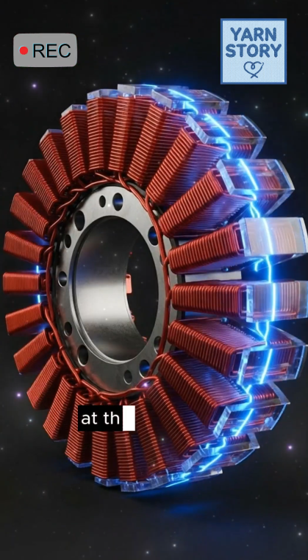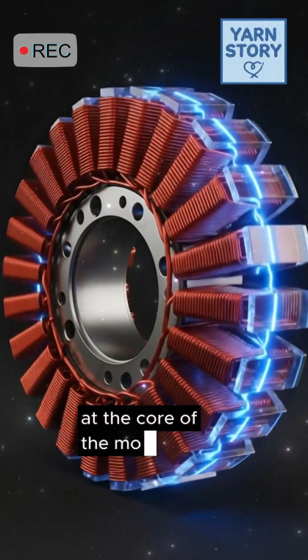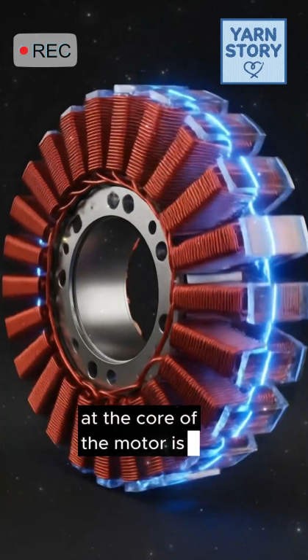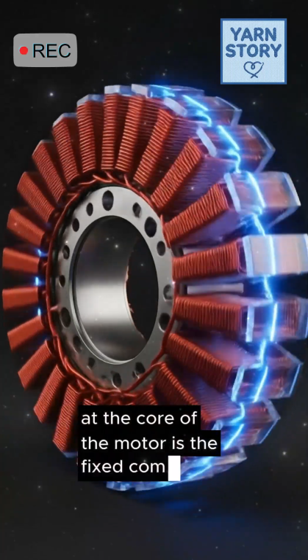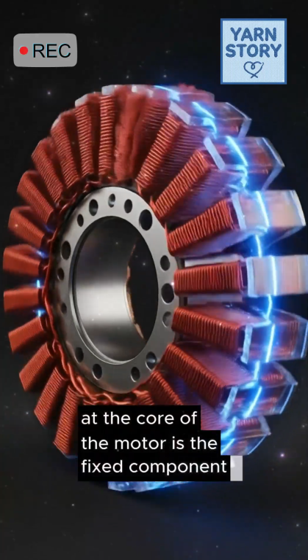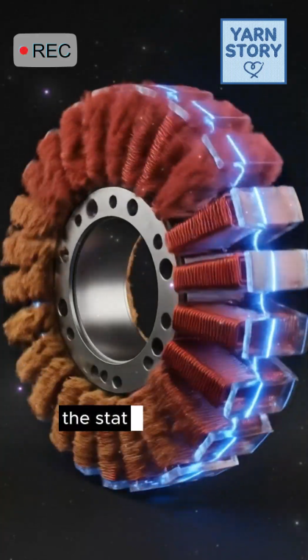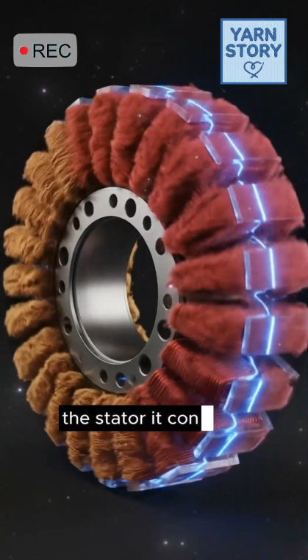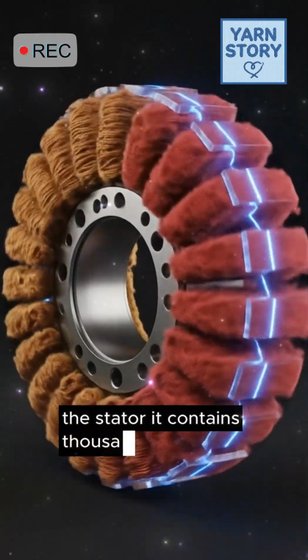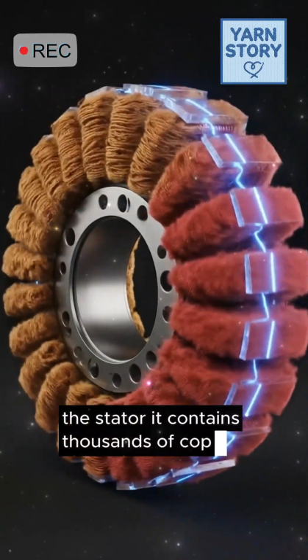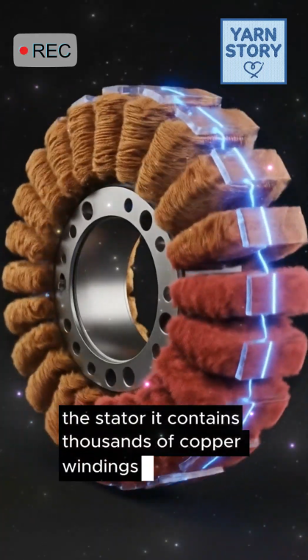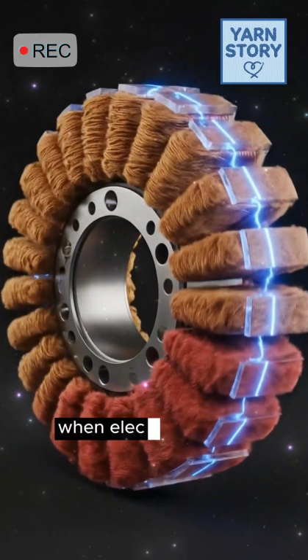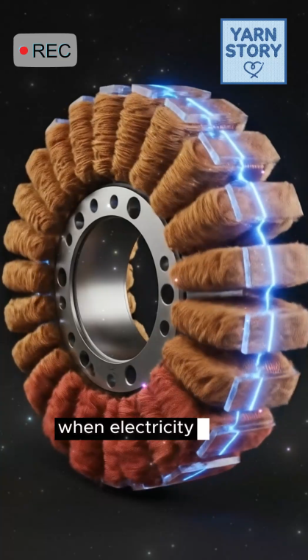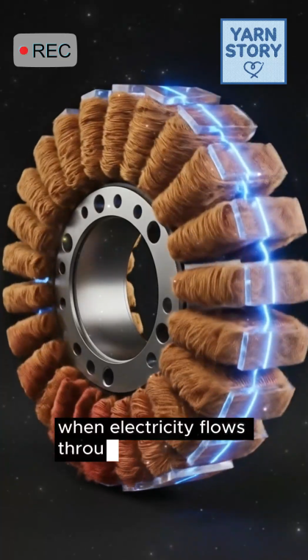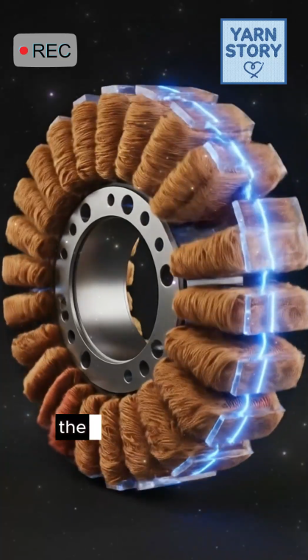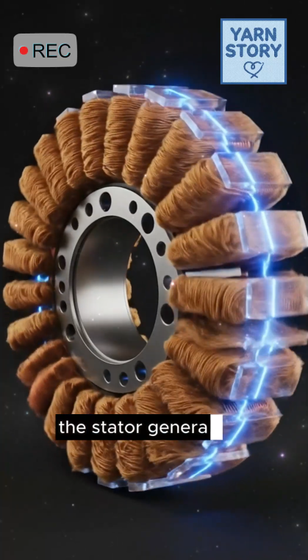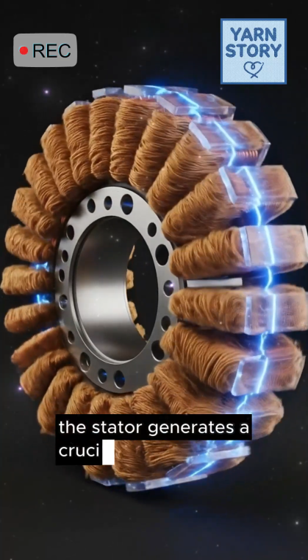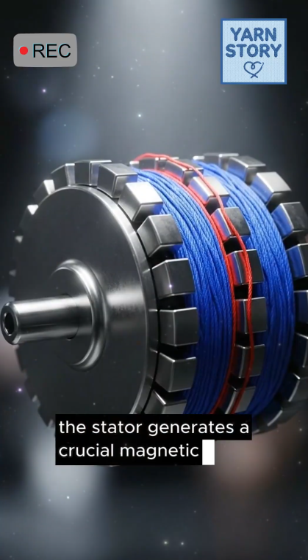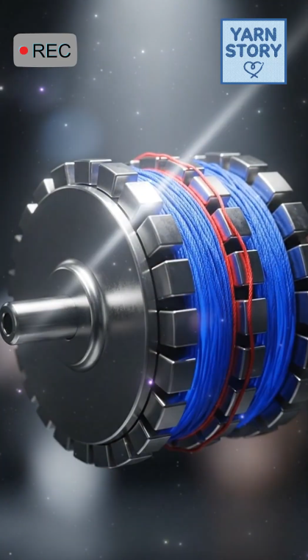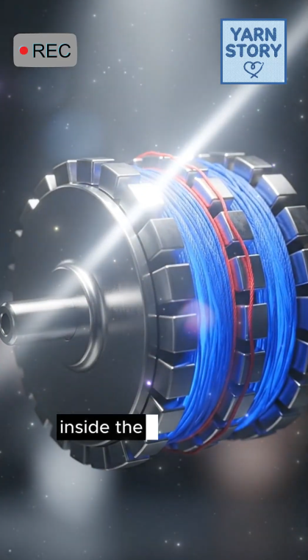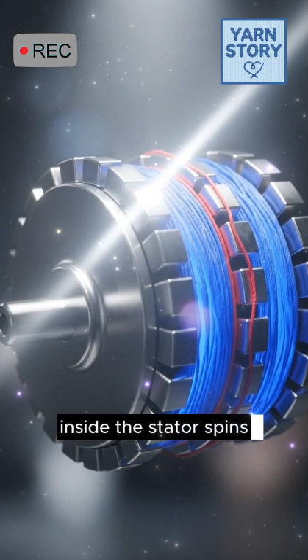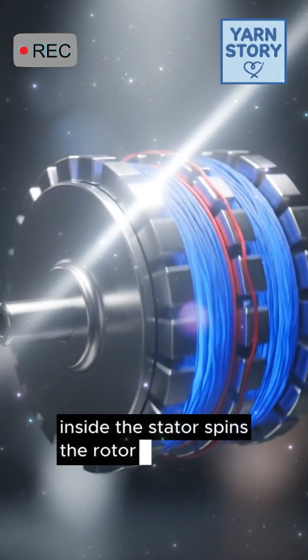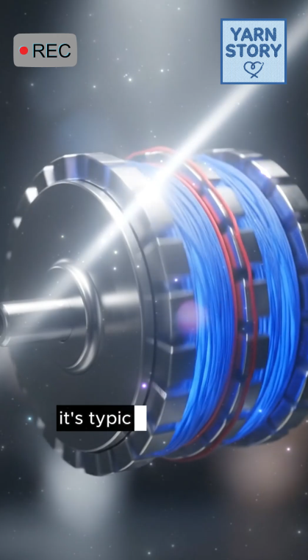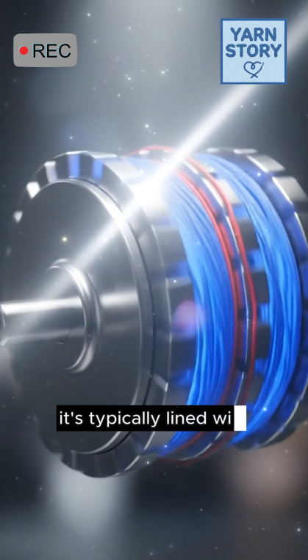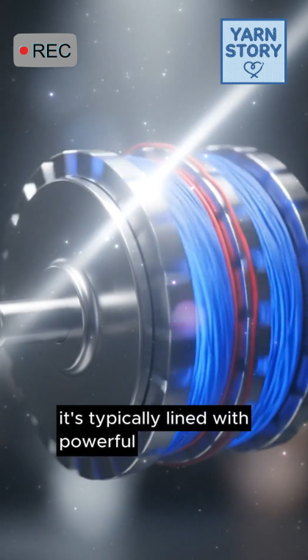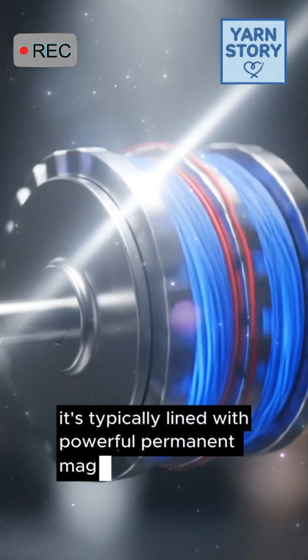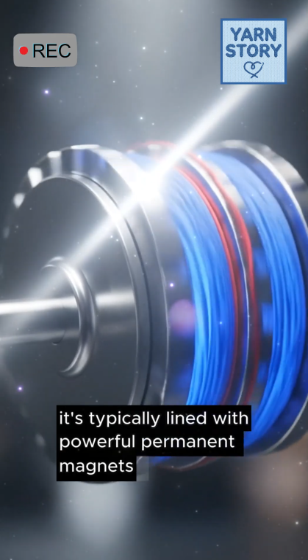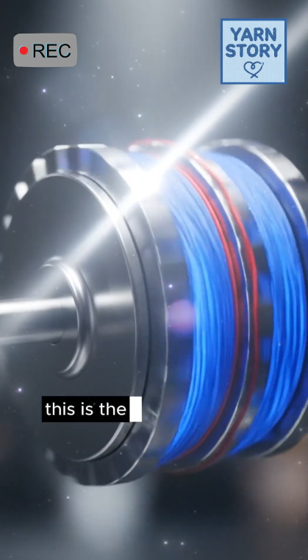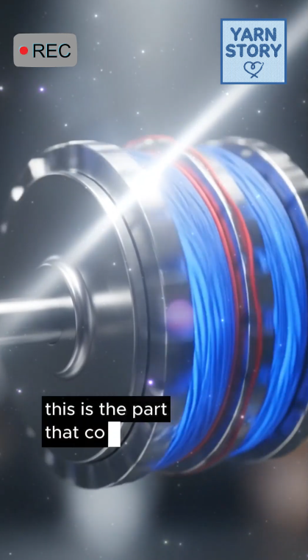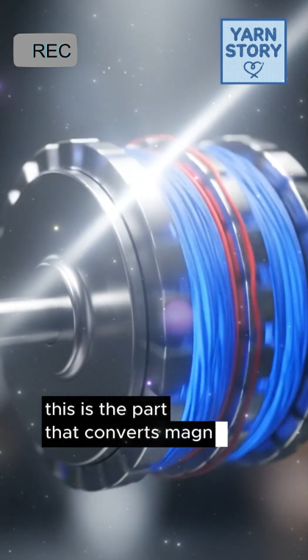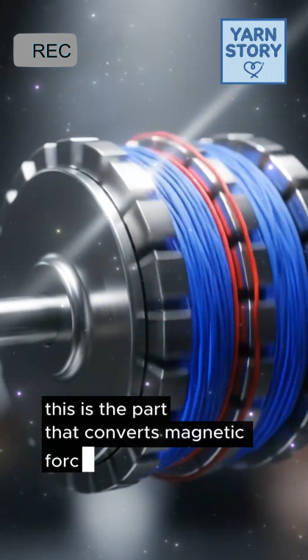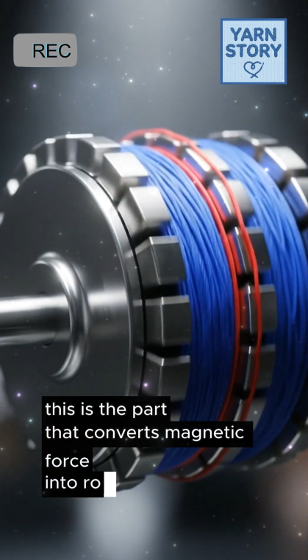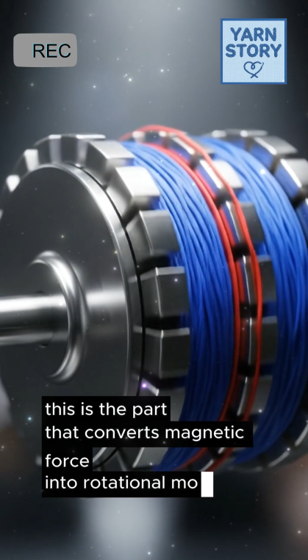At the core of the motor is the fixed component, the stator. It contains thousands of copper windings. When electricity flows through, the stator generates a crucial magnetic field. Inside, the rotor spins within the stator — it's typically lined with powerful permanent magnets. This is the part that converts magnetic force into rotational movement.